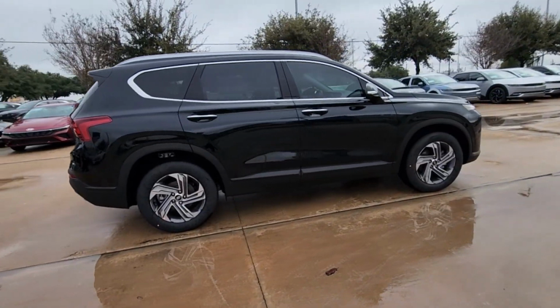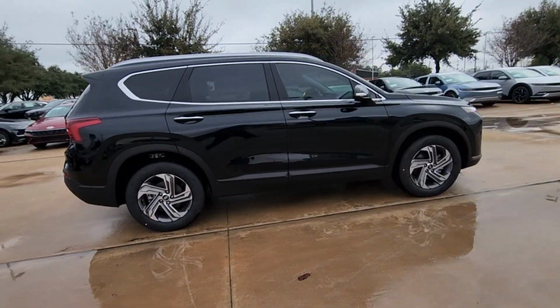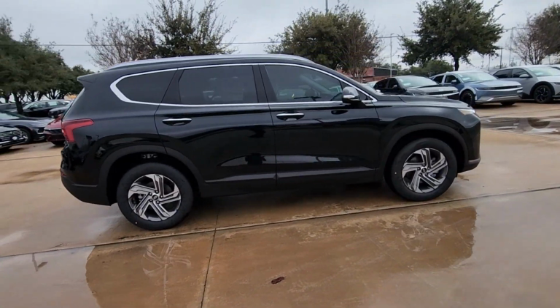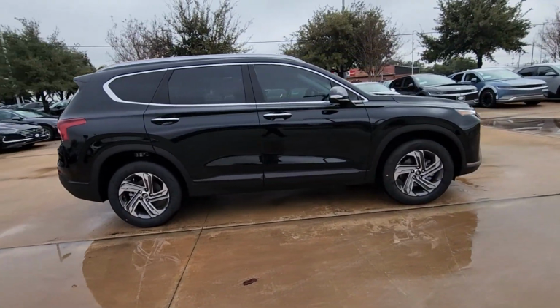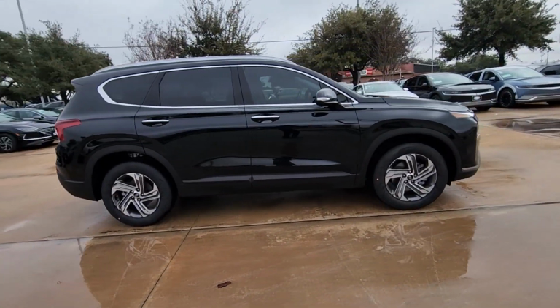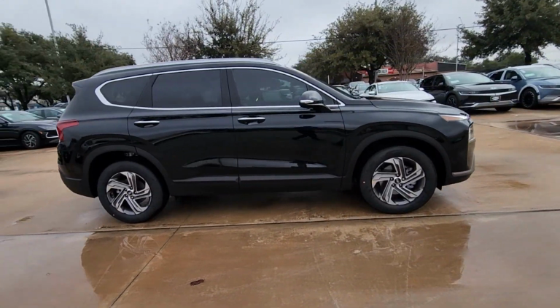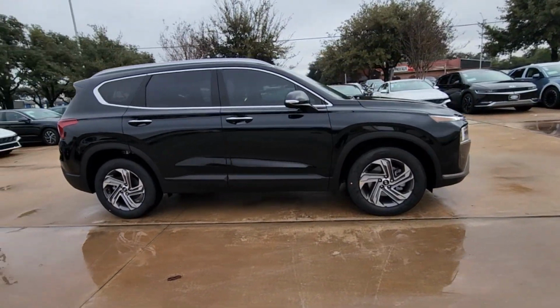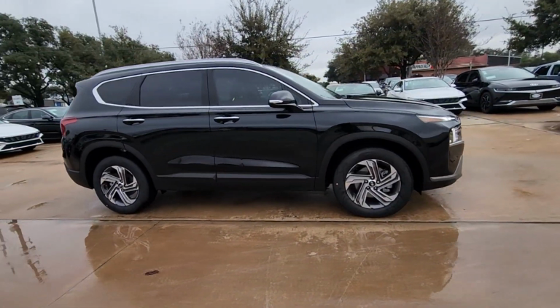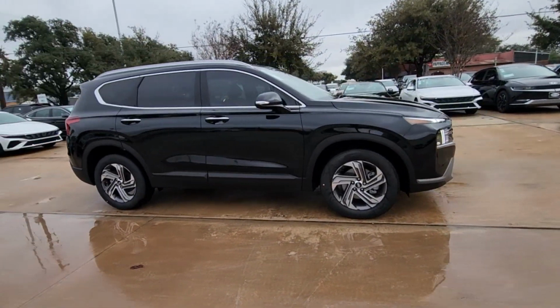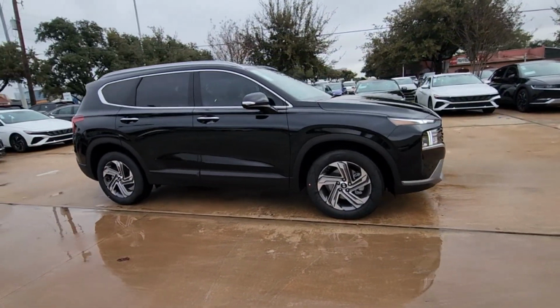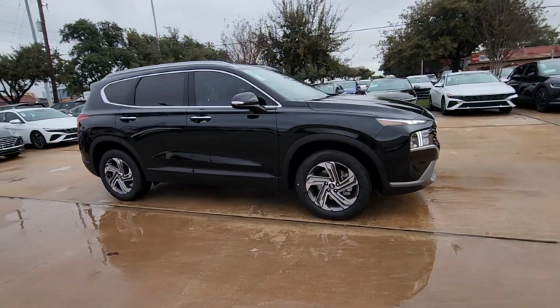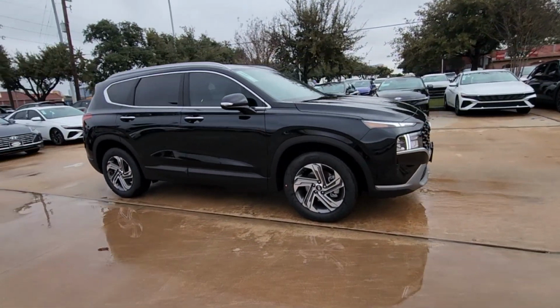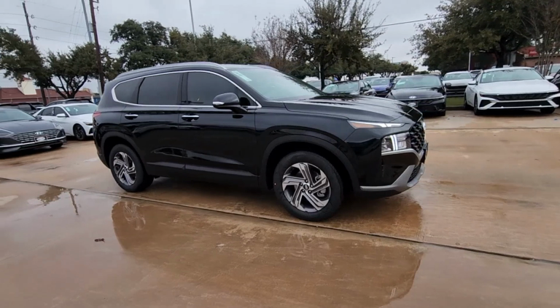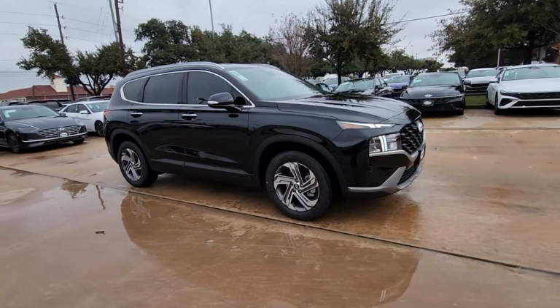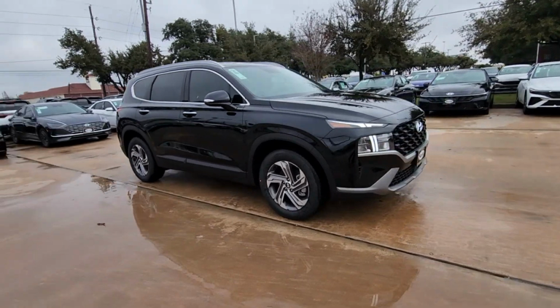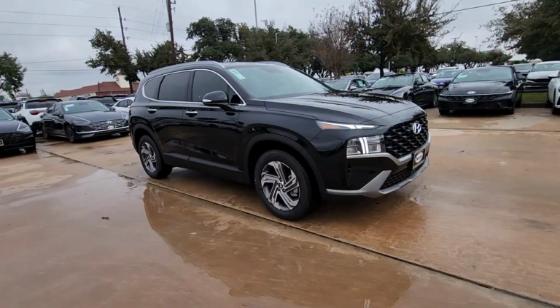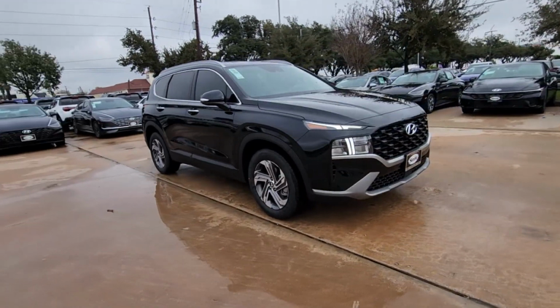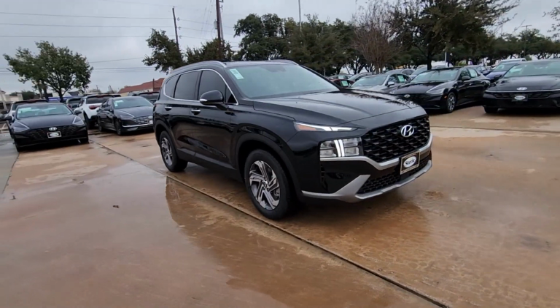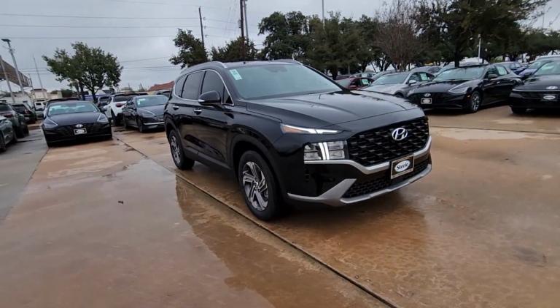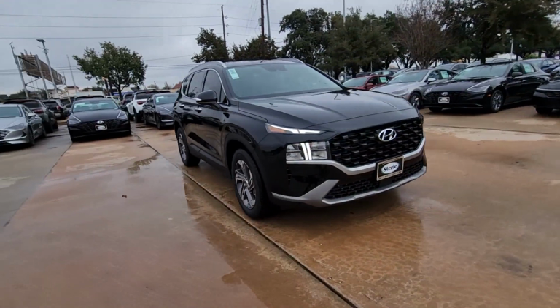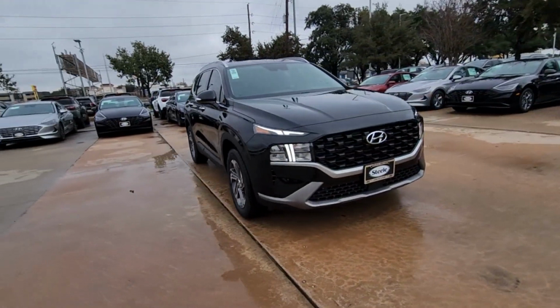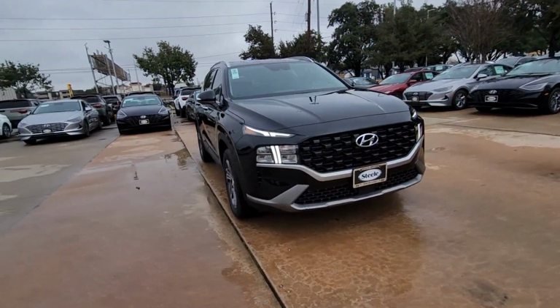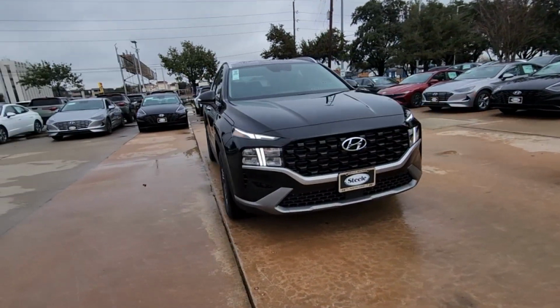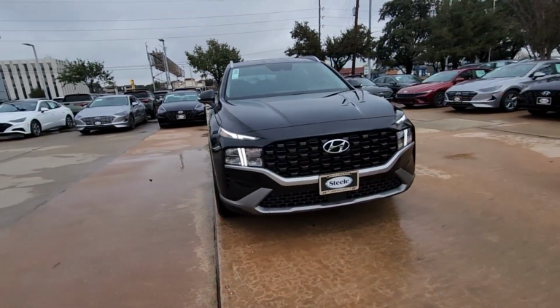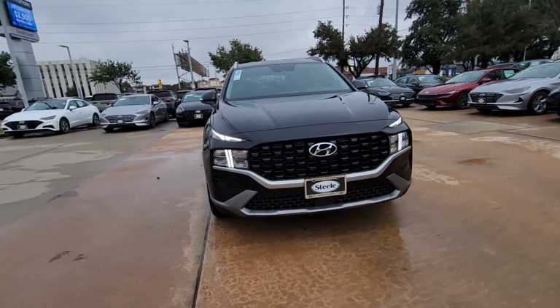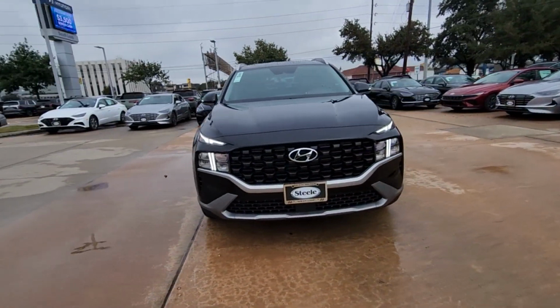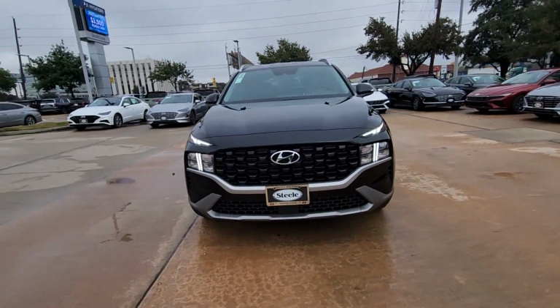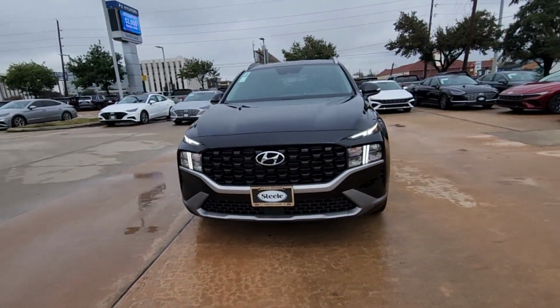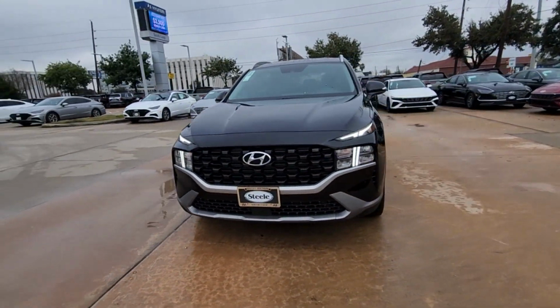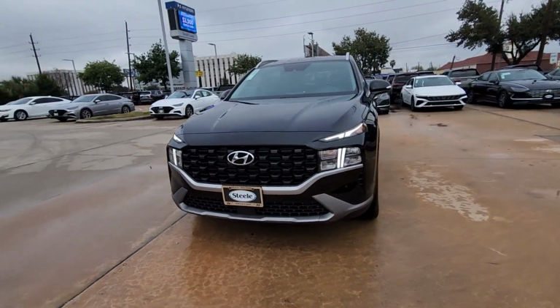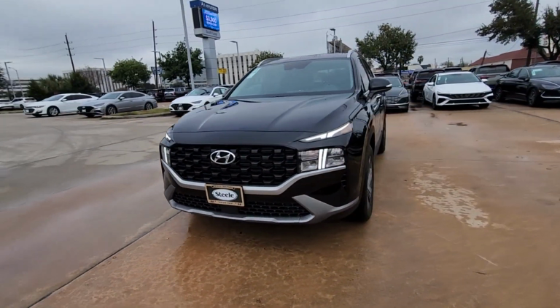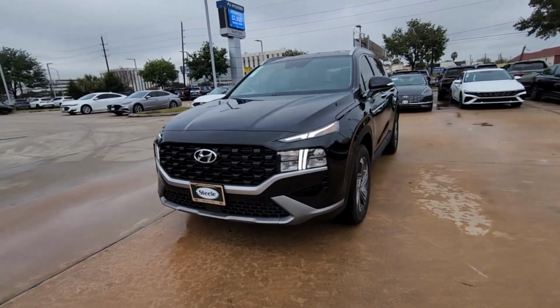This spacious, versatile midsize crossover infuses every drive with comfort and confidence. The following are some of this vehicle's highlighted options.